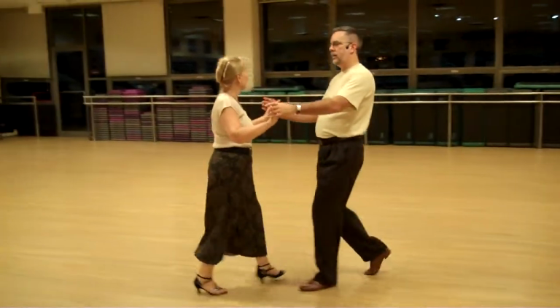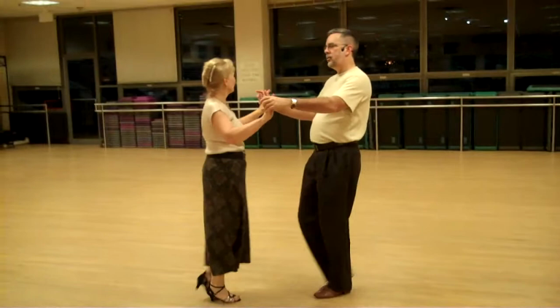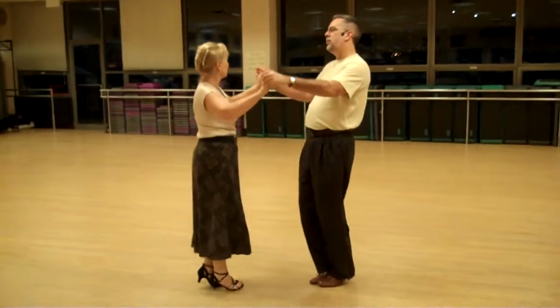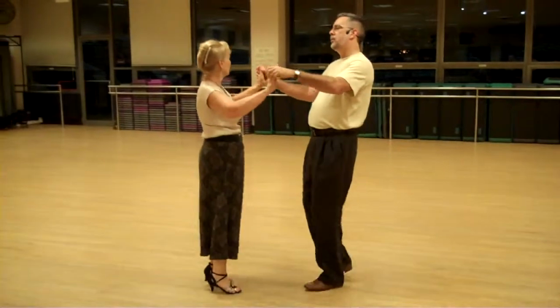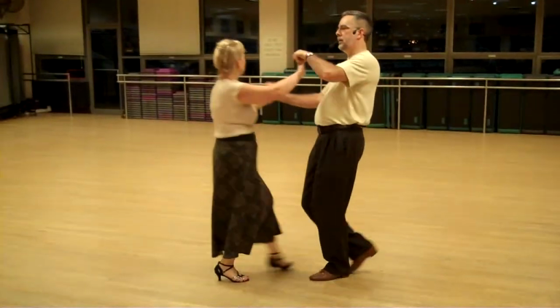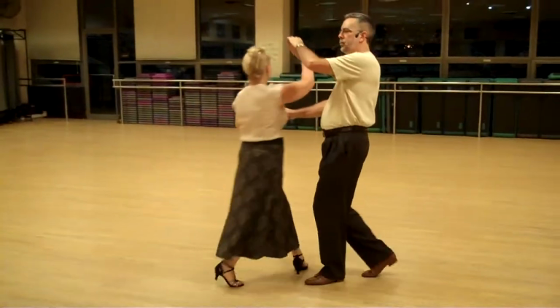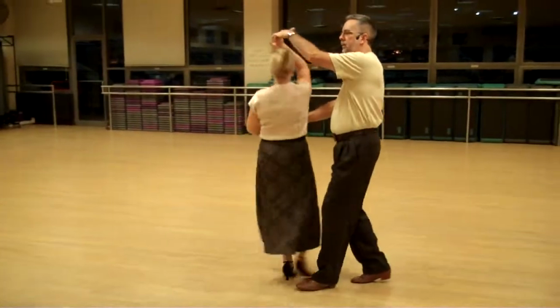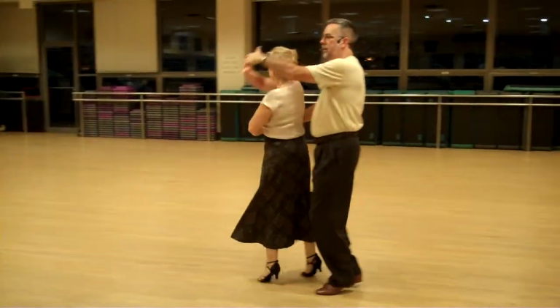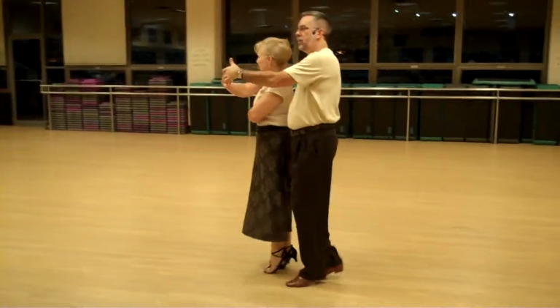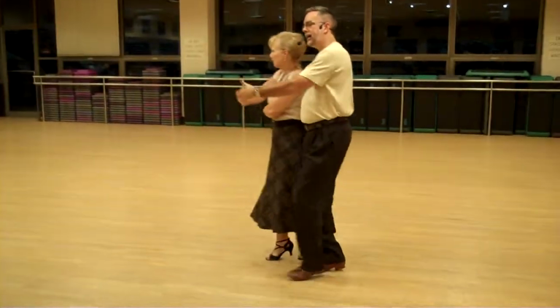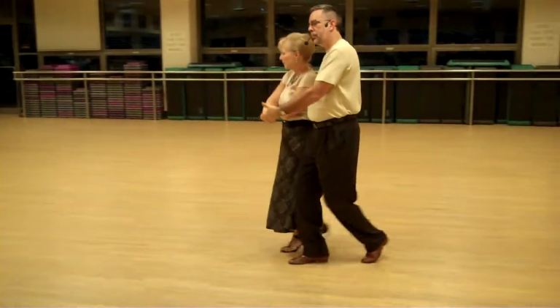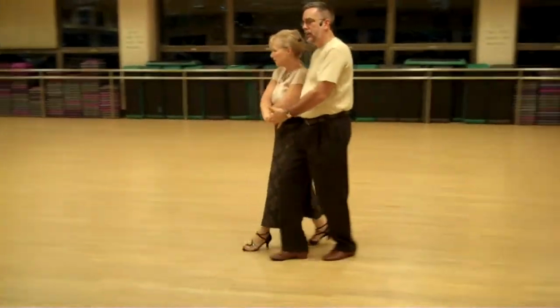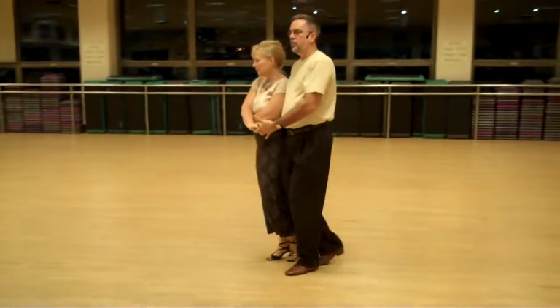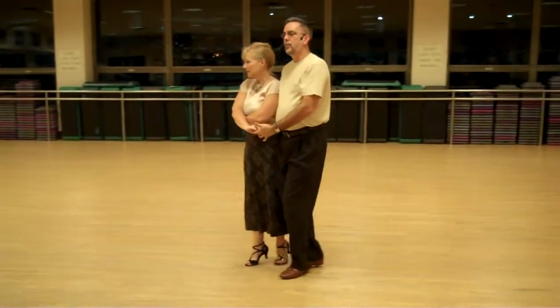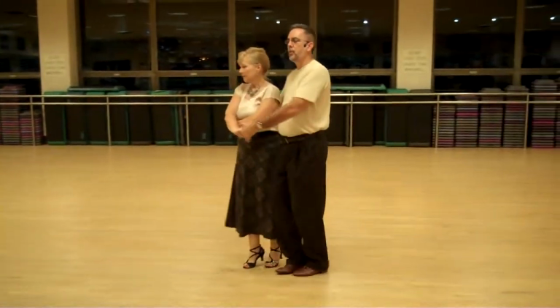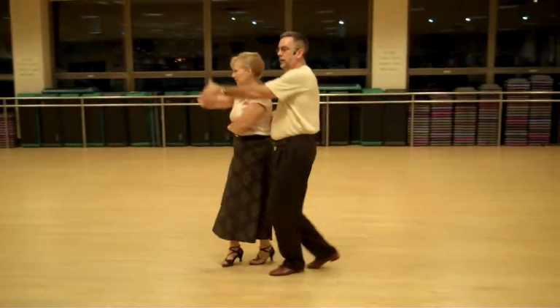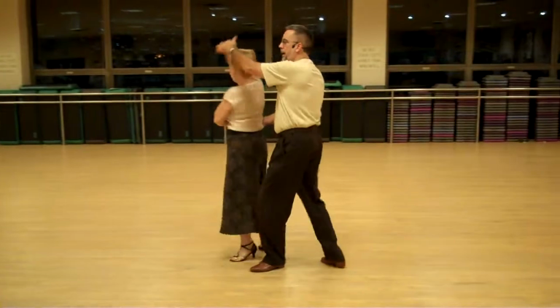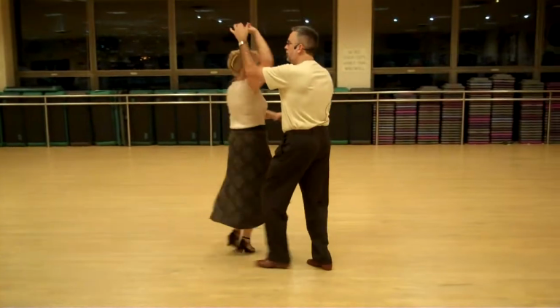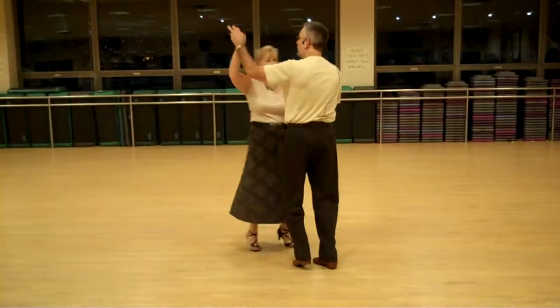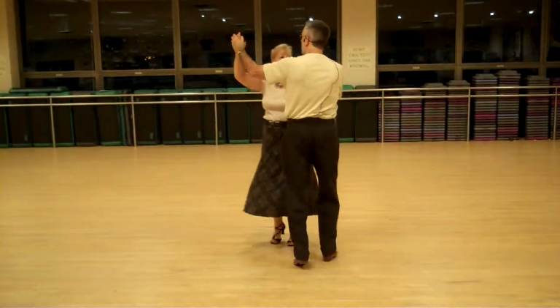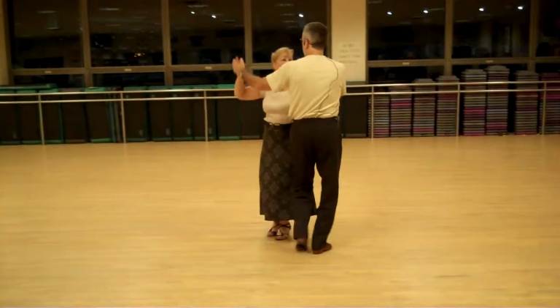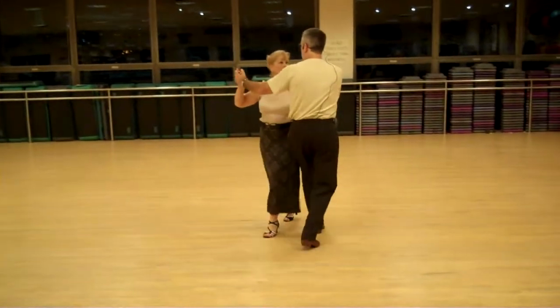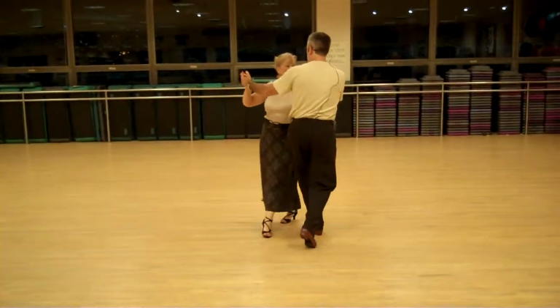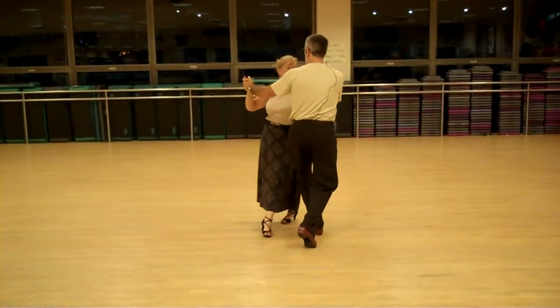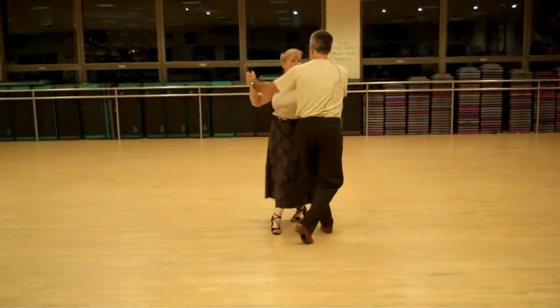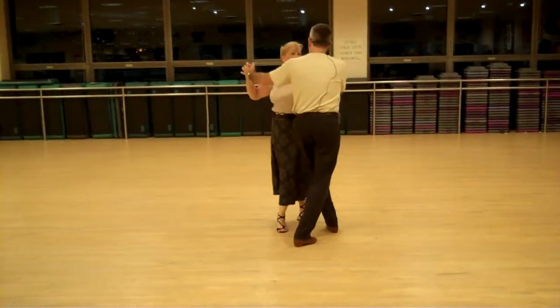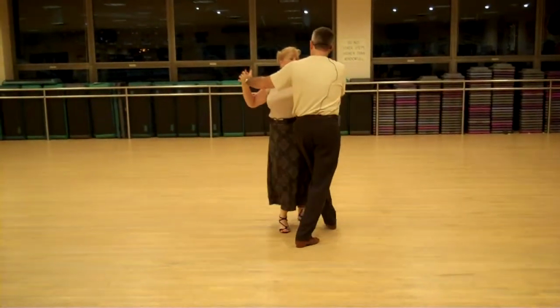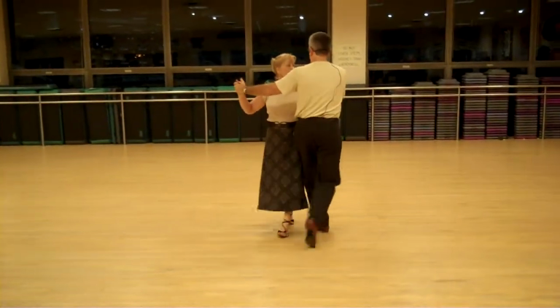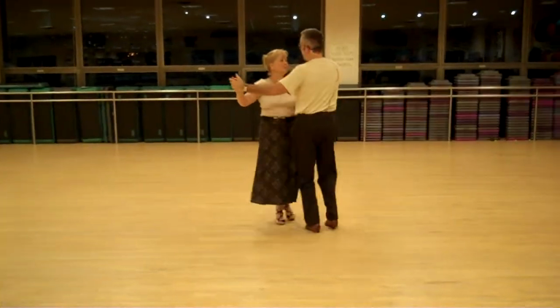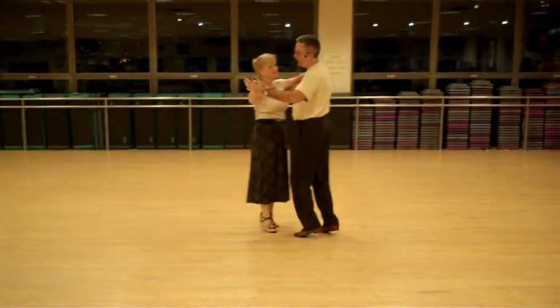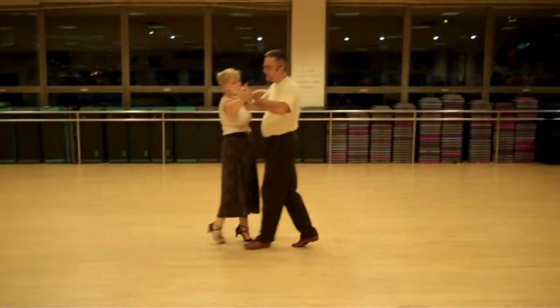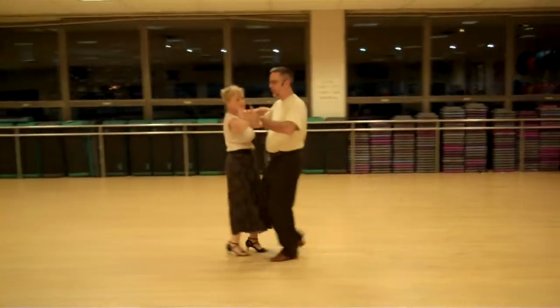One, two, three, into sweetheart. Then we back up. One, two, then we turn into Spanish cross. Then we hold. Three, four, five, six.